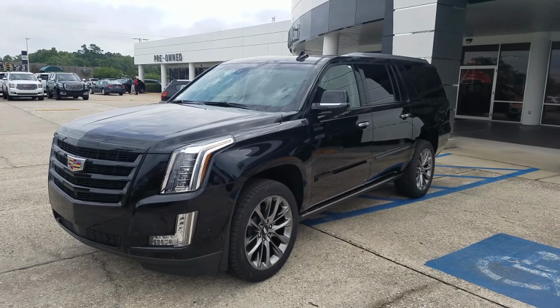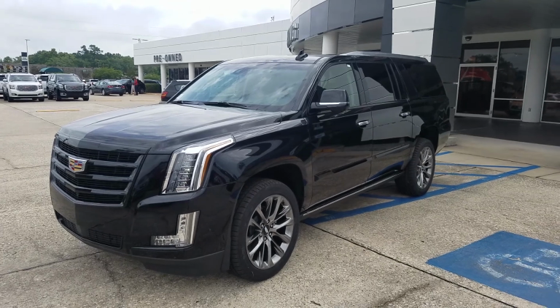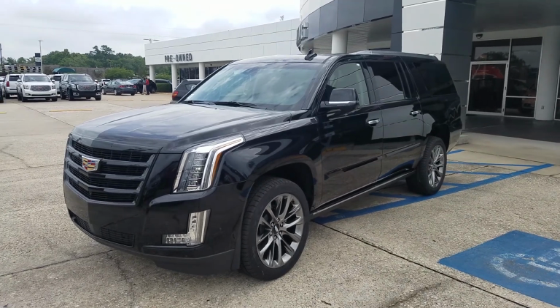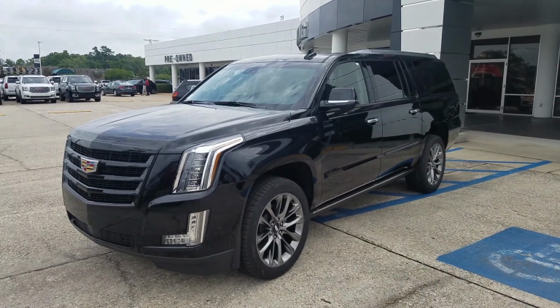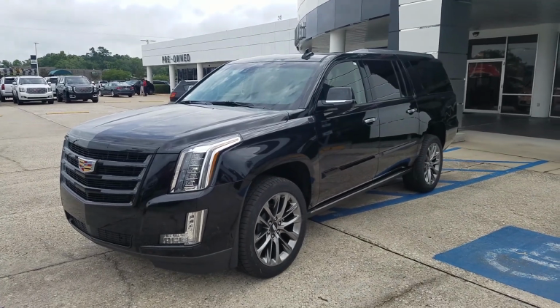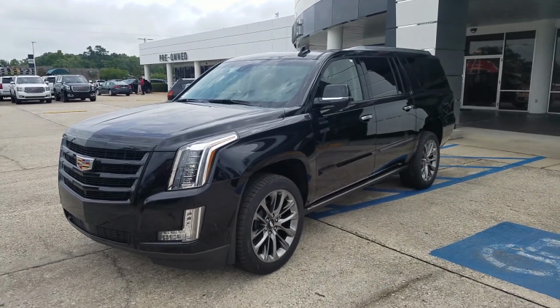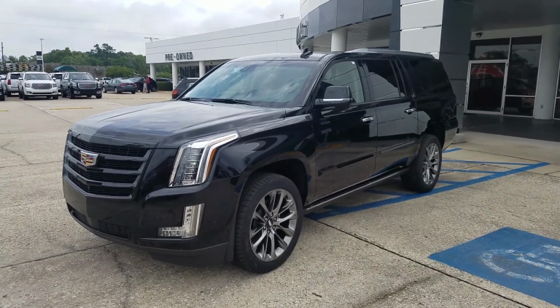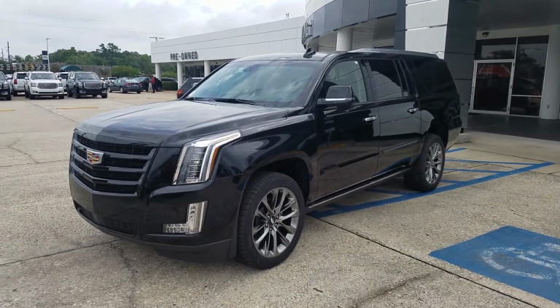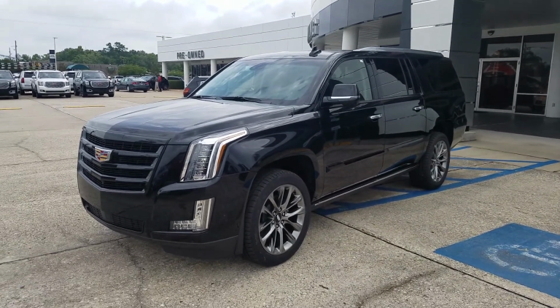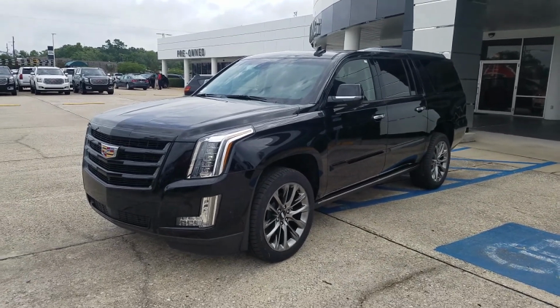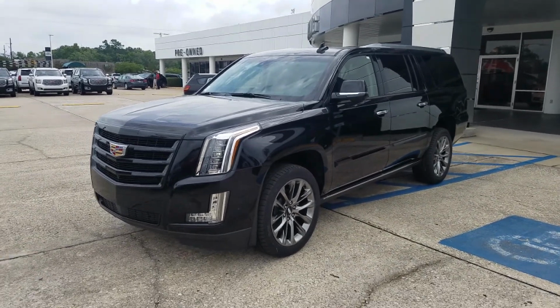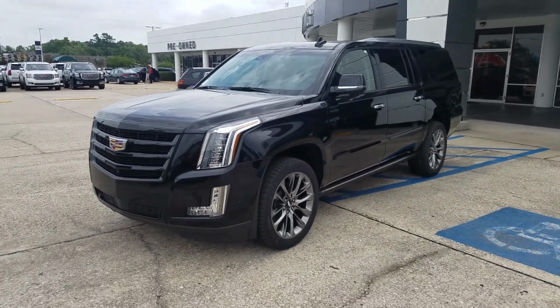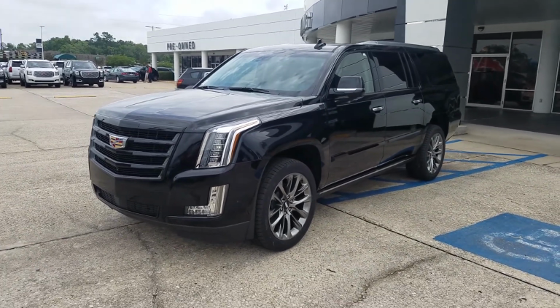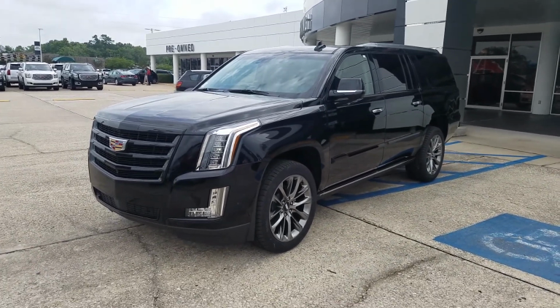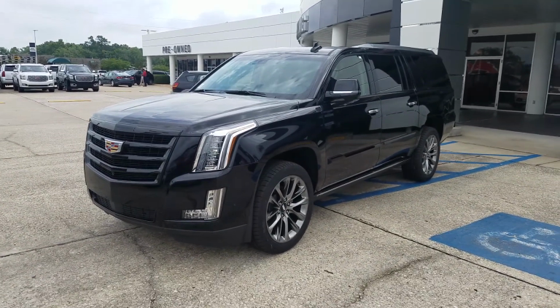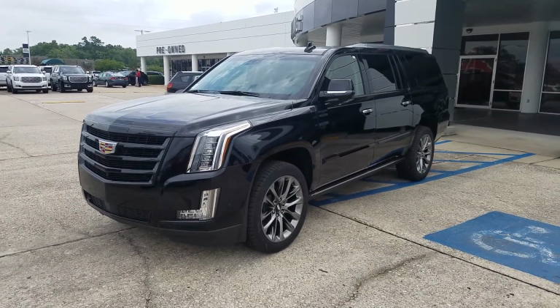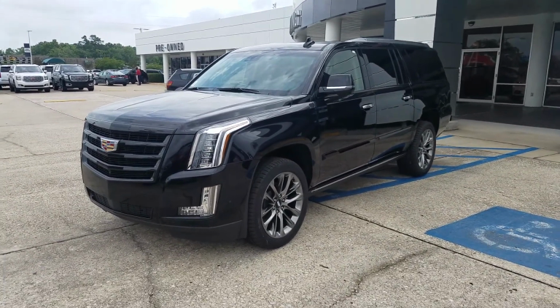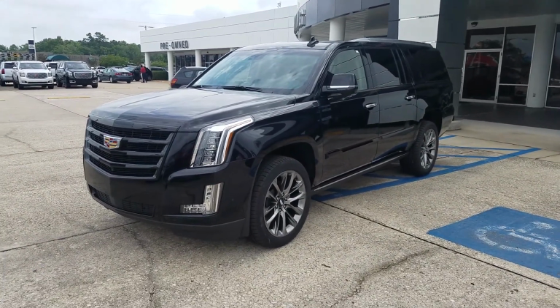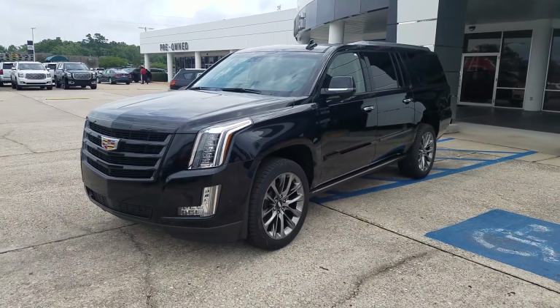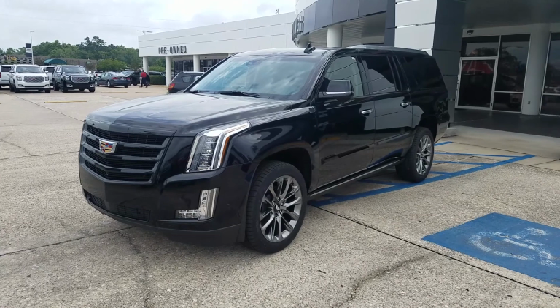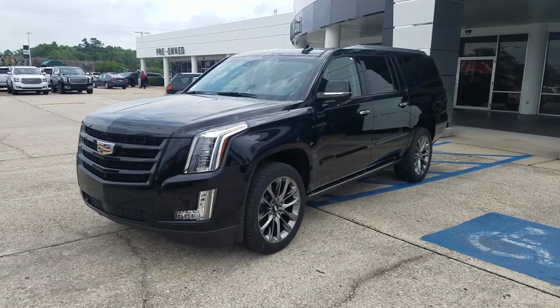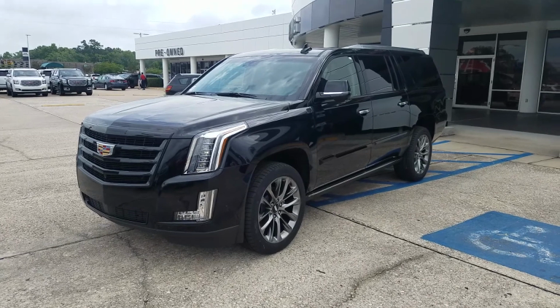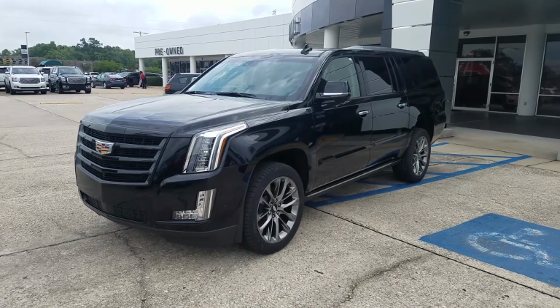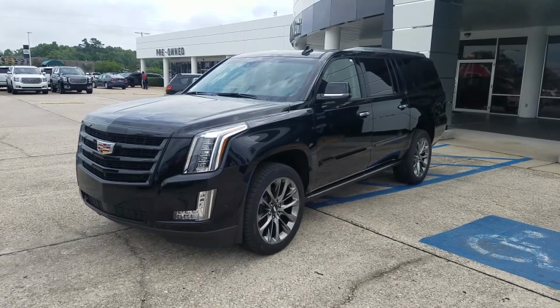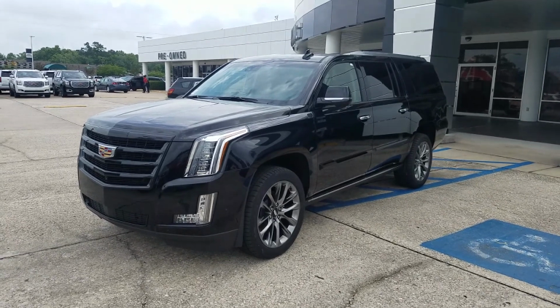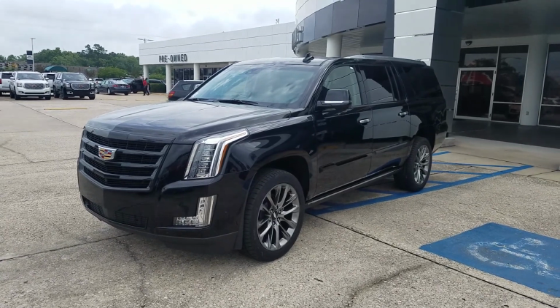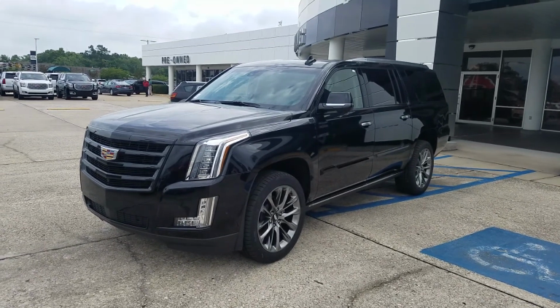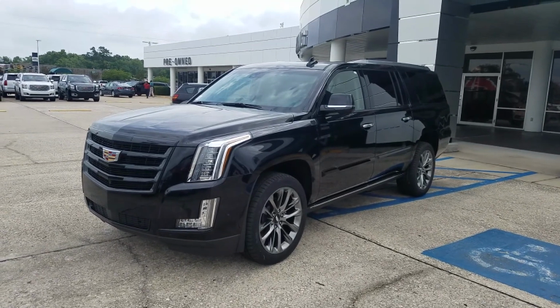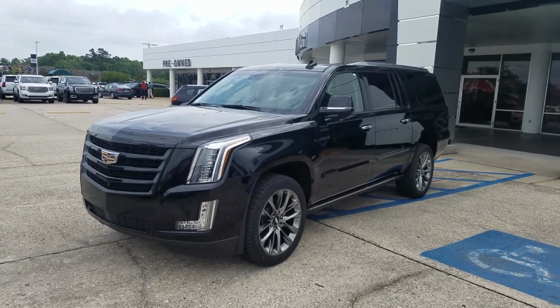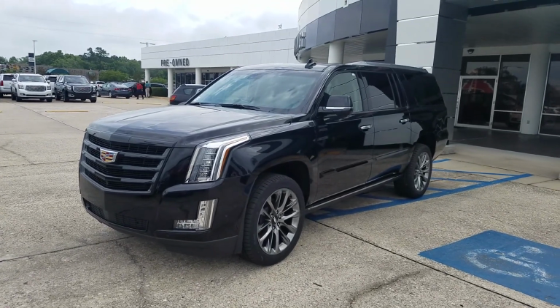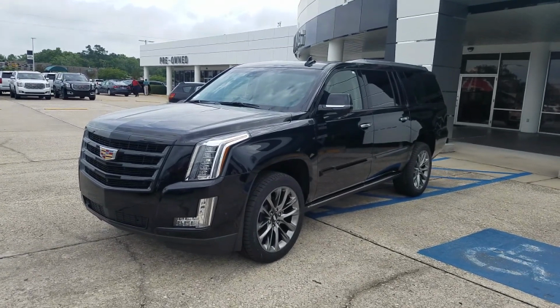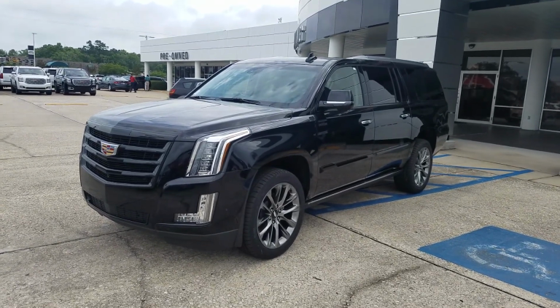Hey George, James here at Ross Downing Cadillac. This is an ESV we have that I think you might like, and we should be able to make those numbers work for you.